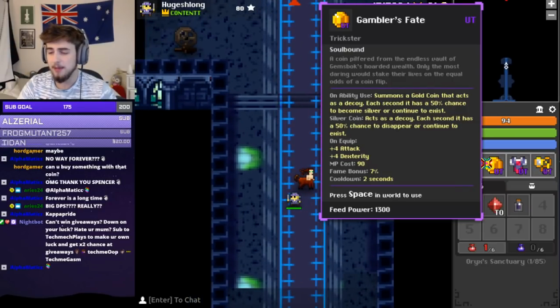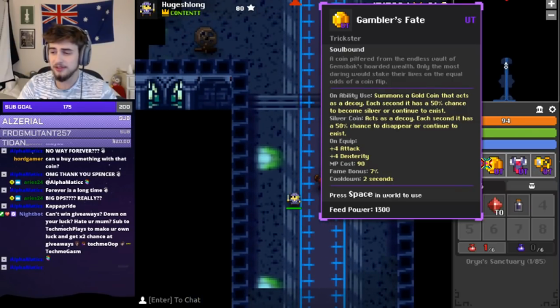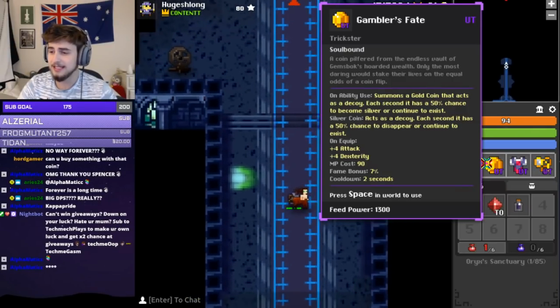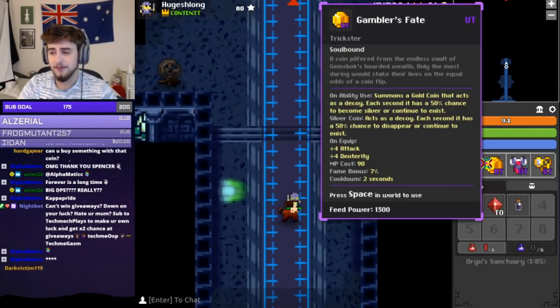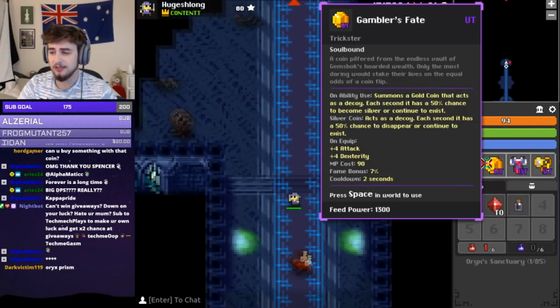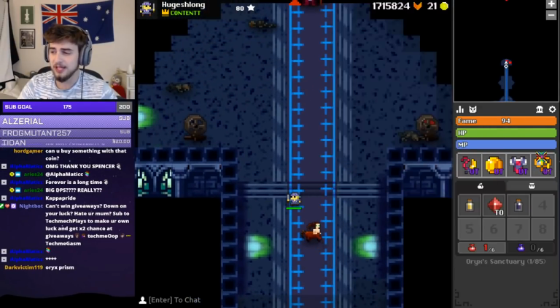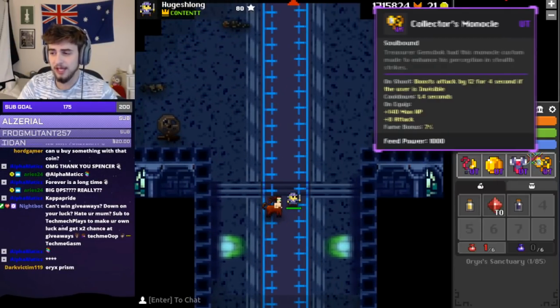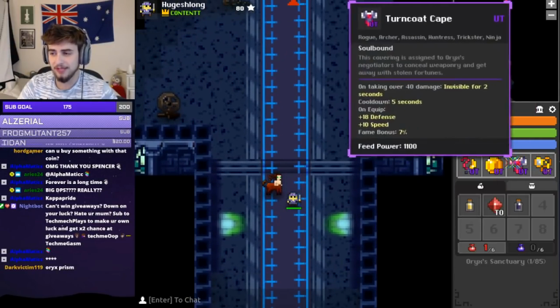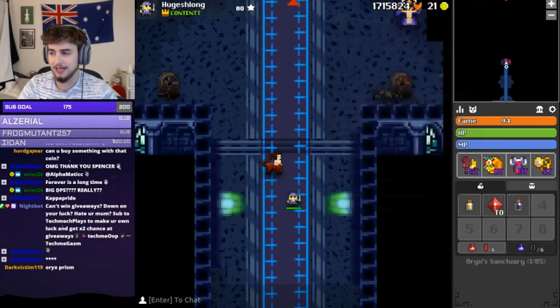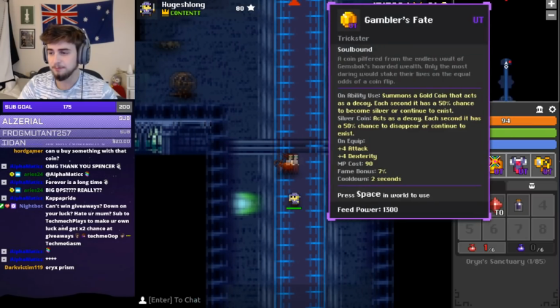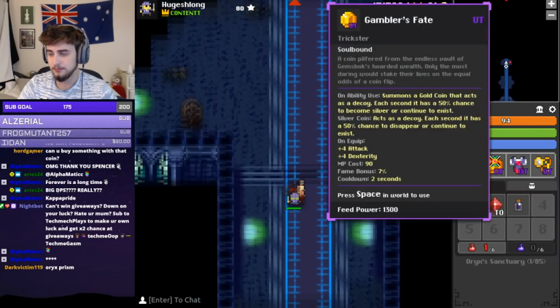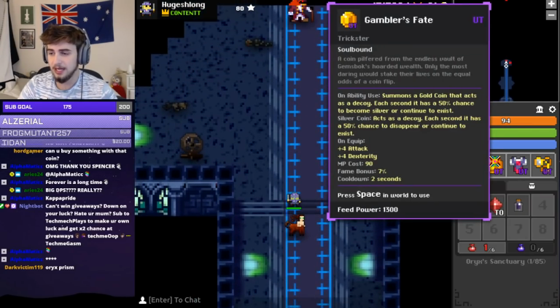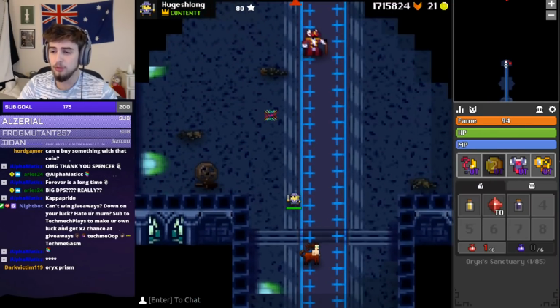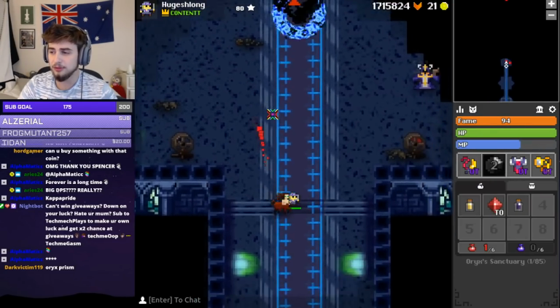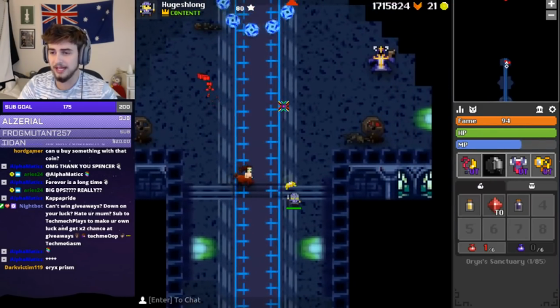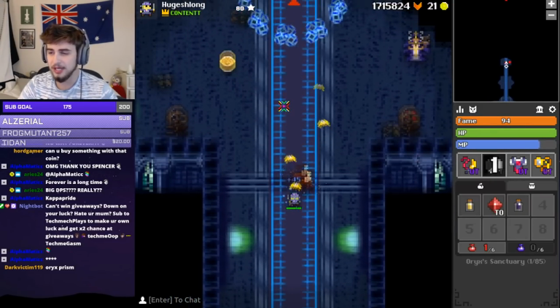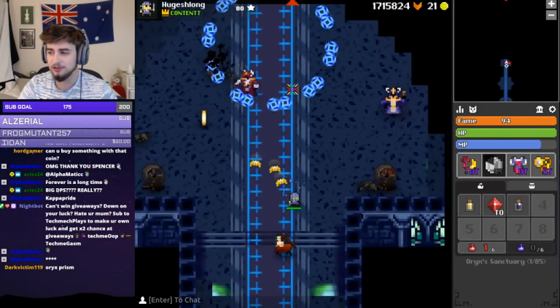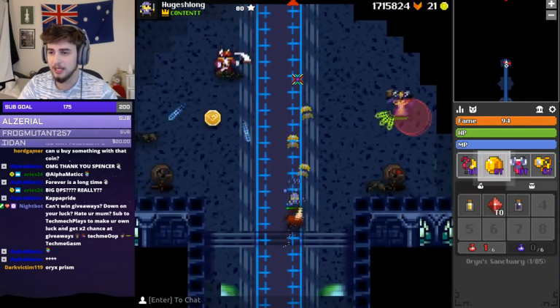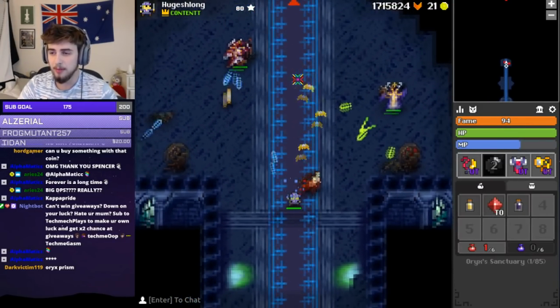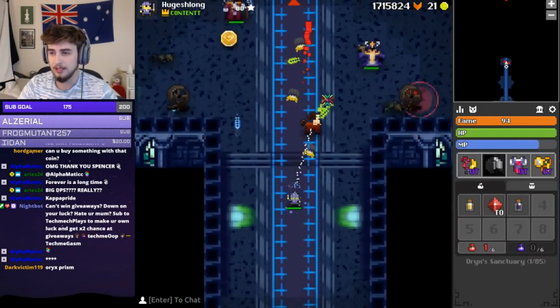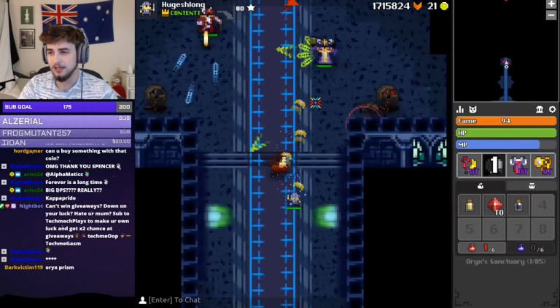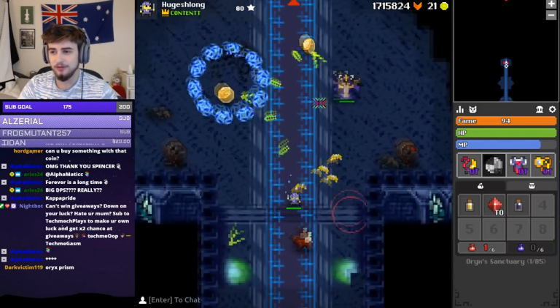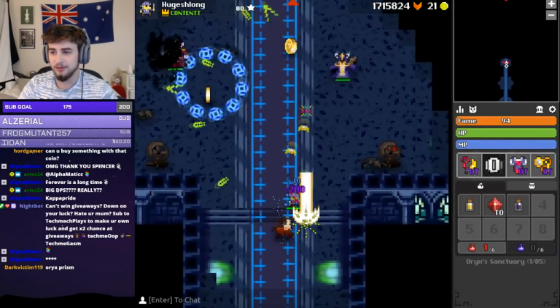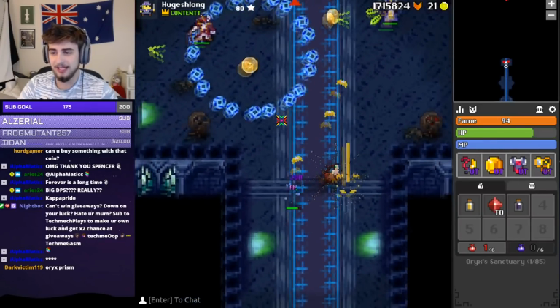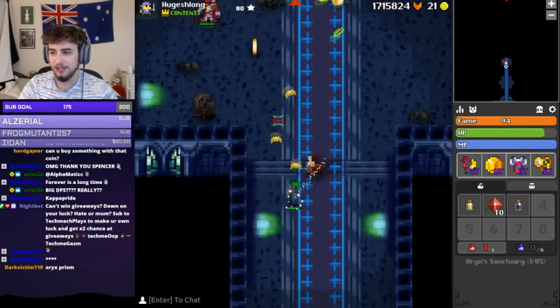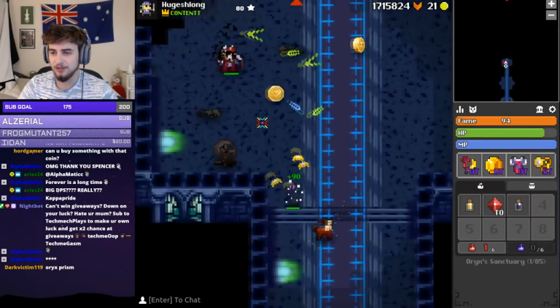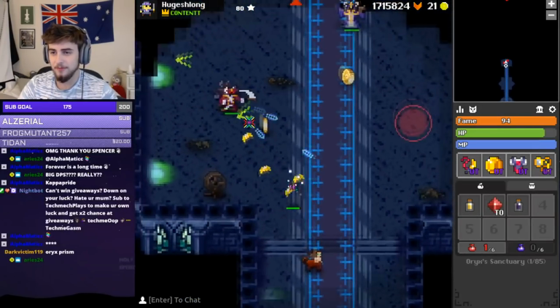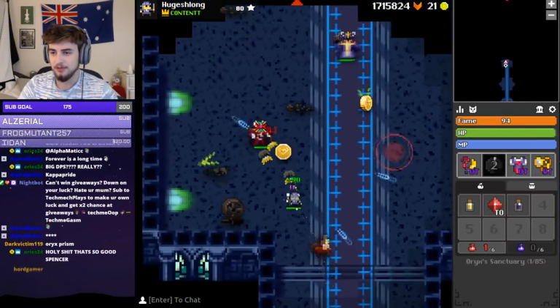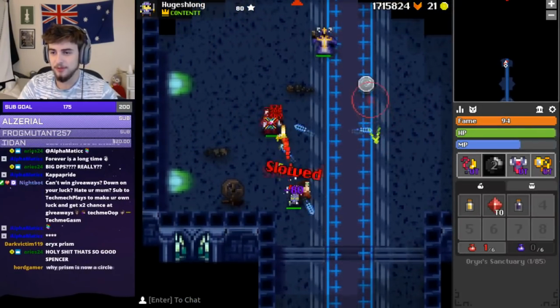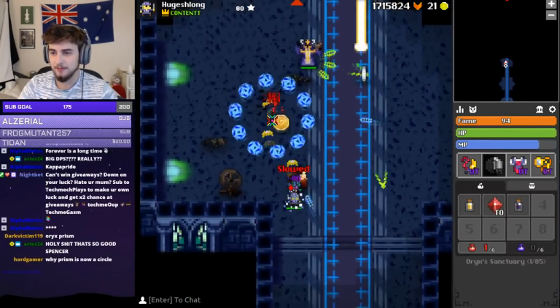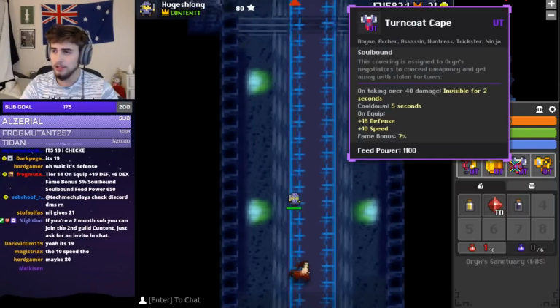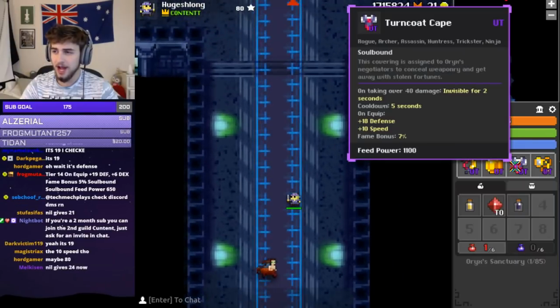MP cost is 90. Fame bonus 7%, just like the rest of the items. The cooldown is 2 seconds, so you can't just spam it, but 2 second cooldown isn't really much. On to the armor.